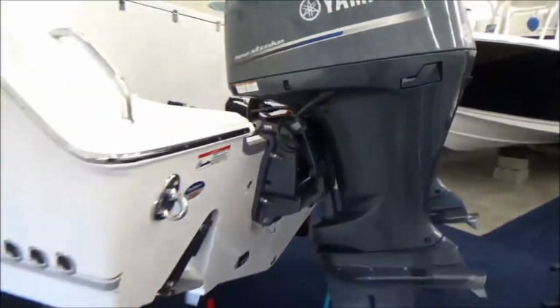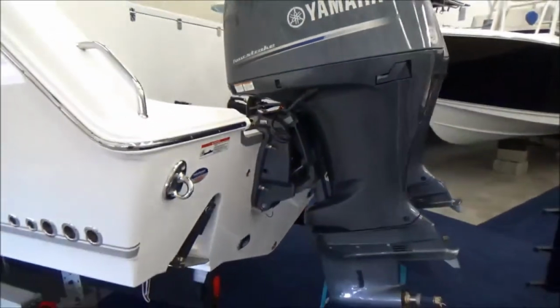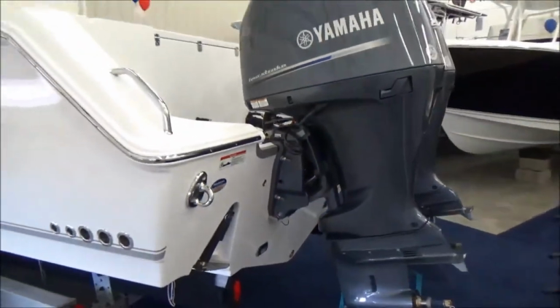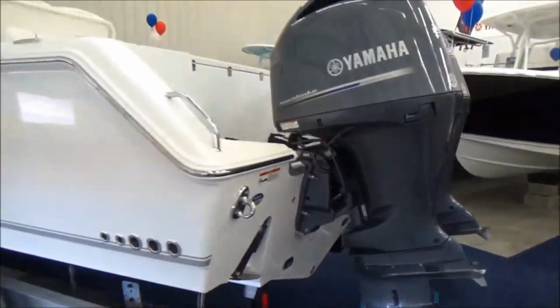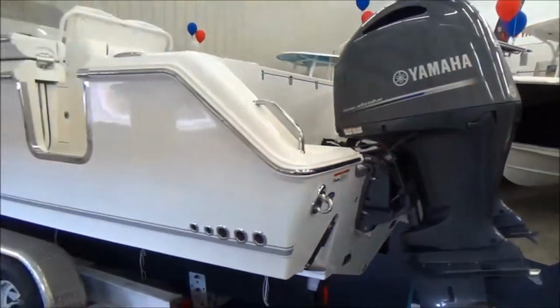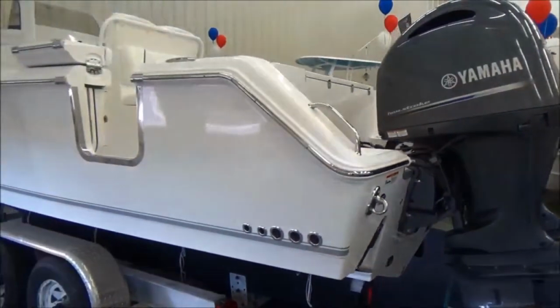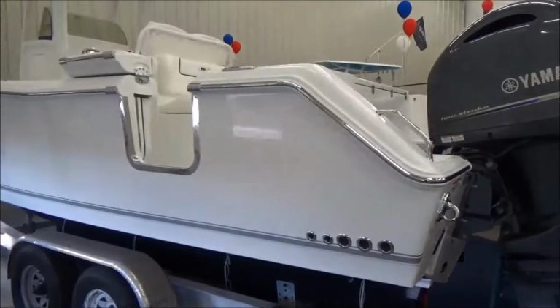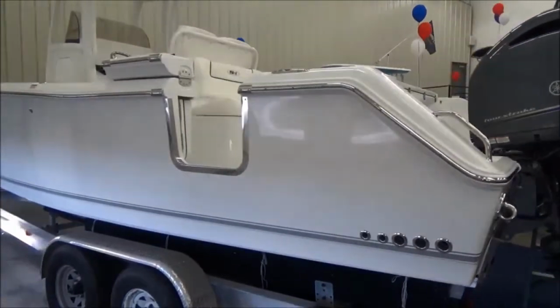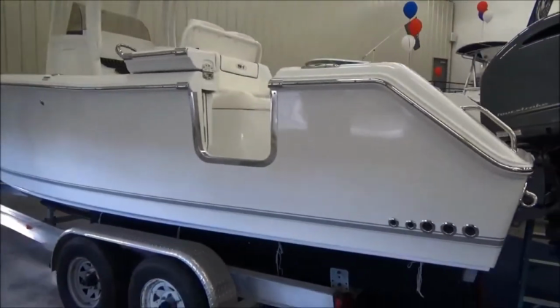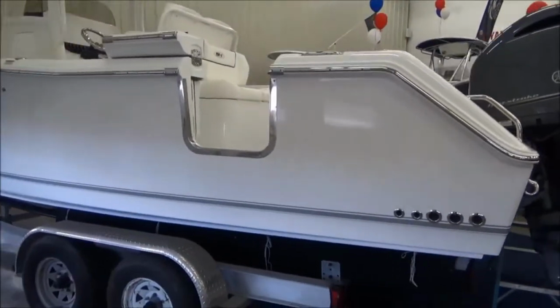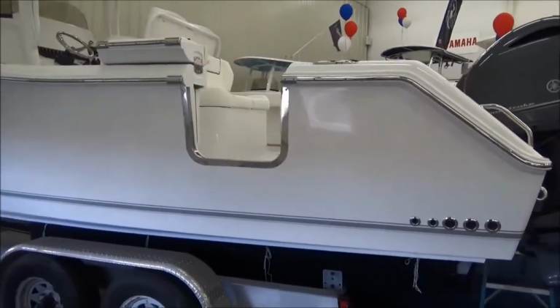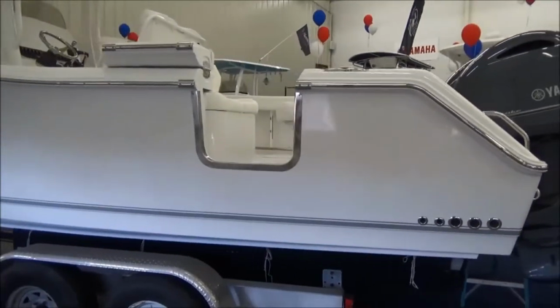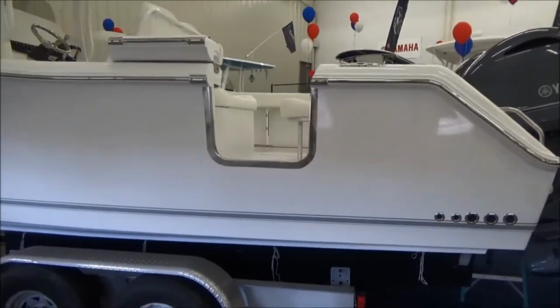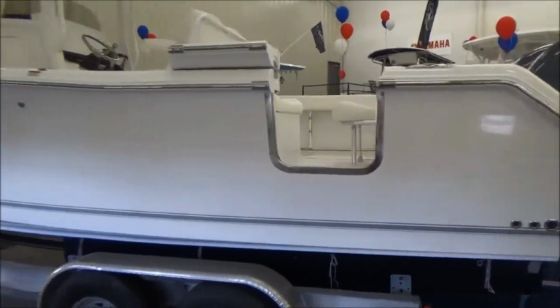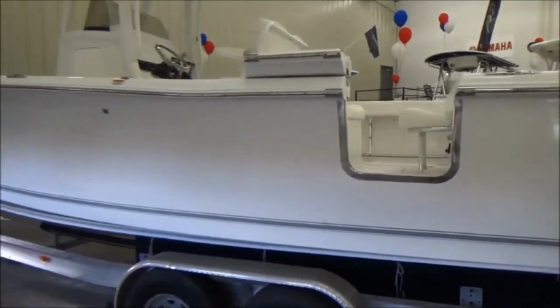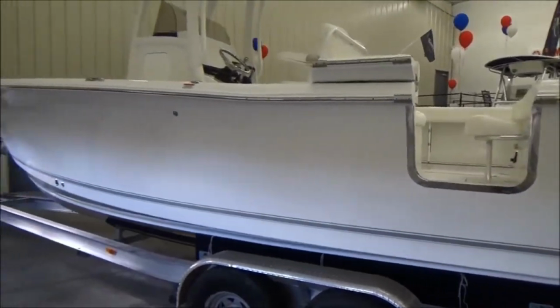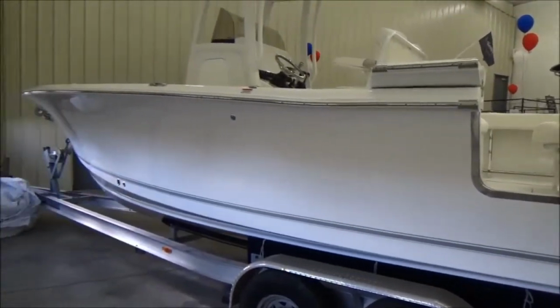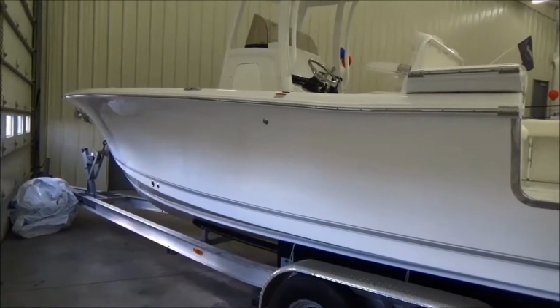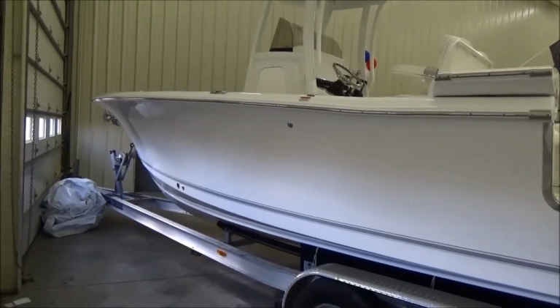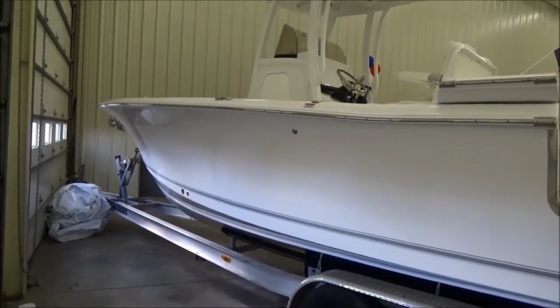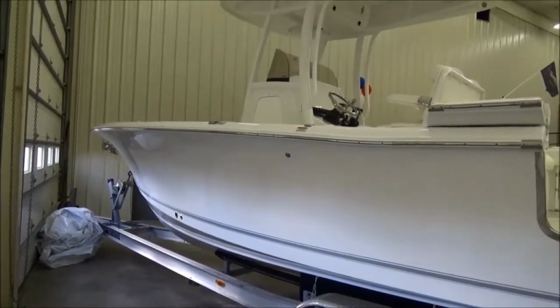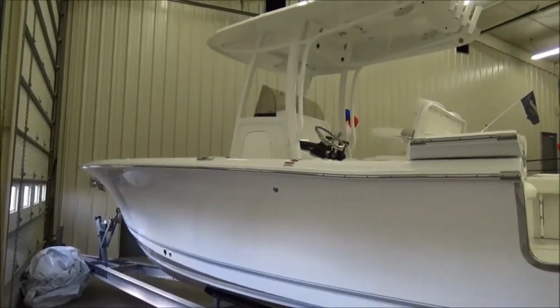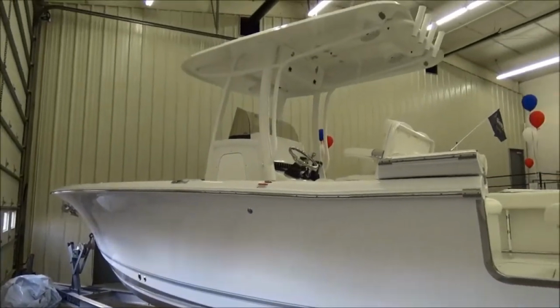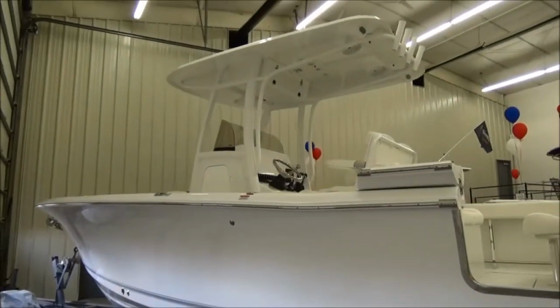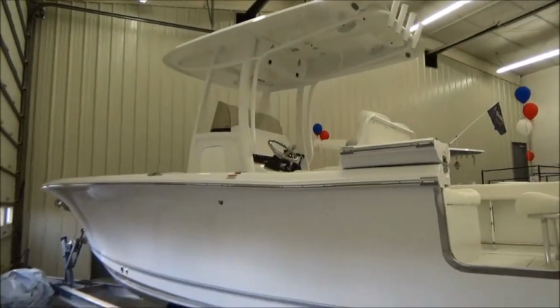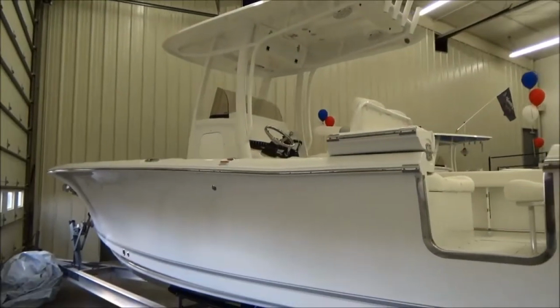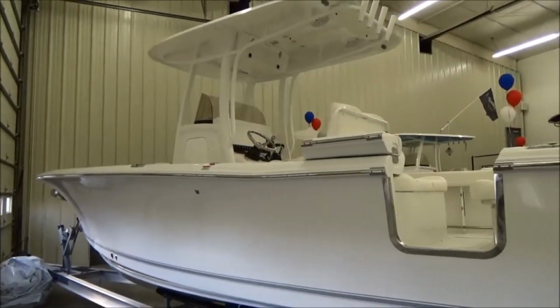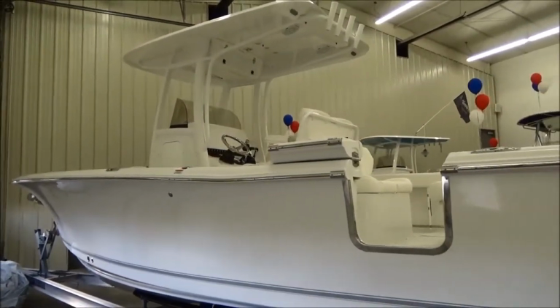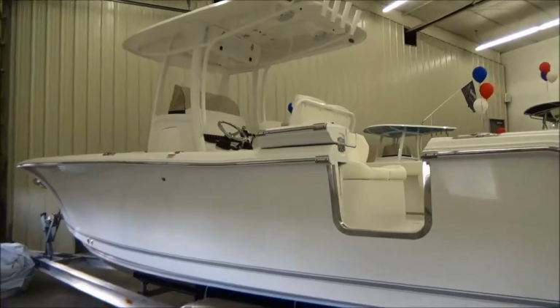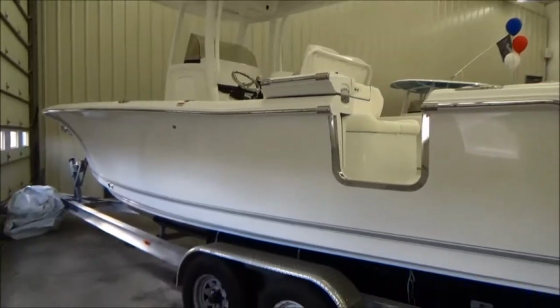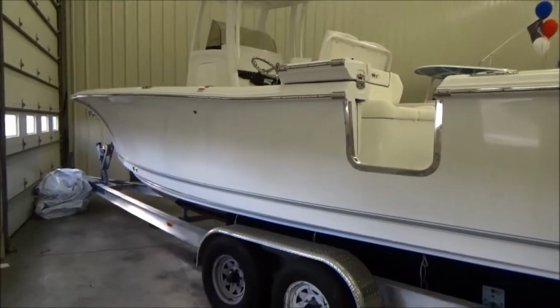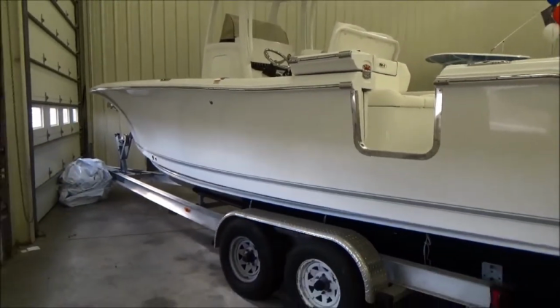Here's a shot of the port side. As you can see, there is a dive door on the boat with stainless steel trim, and it does have a dive ladder as well. There is a fiberglass T-top, which is standard. It does have a mister system and LED lights.